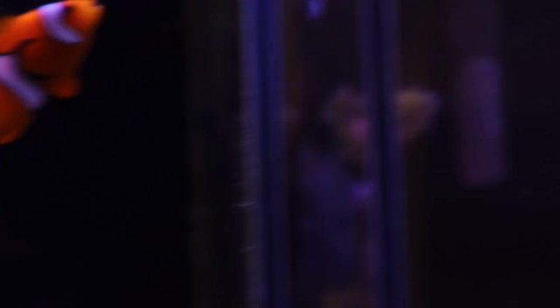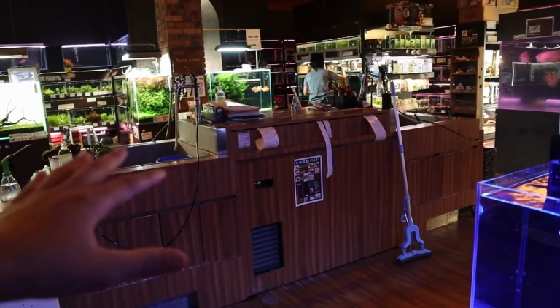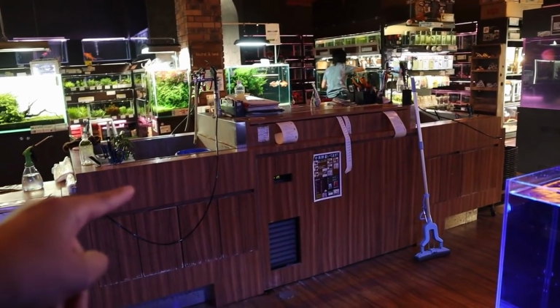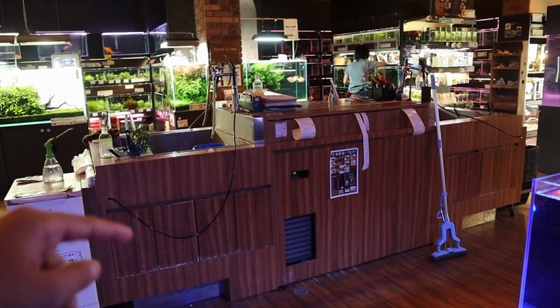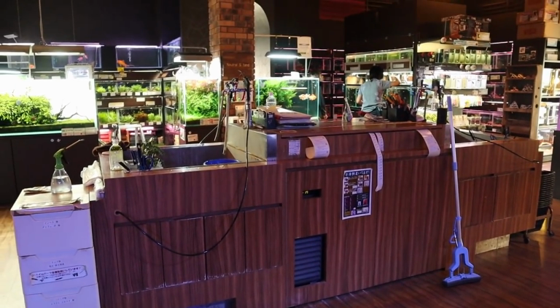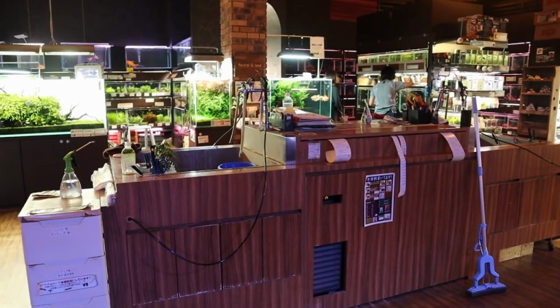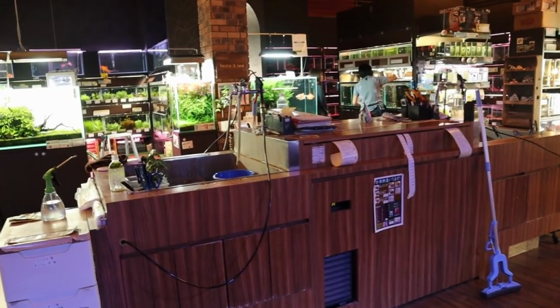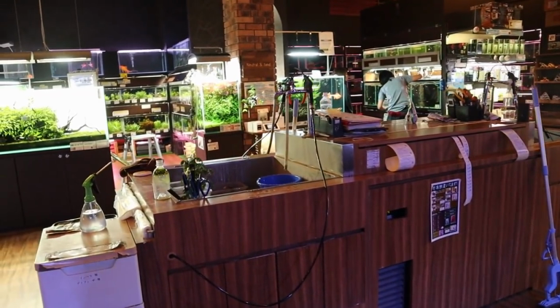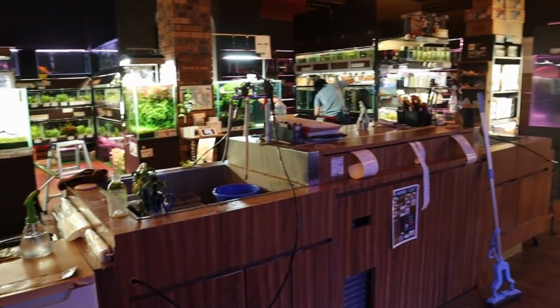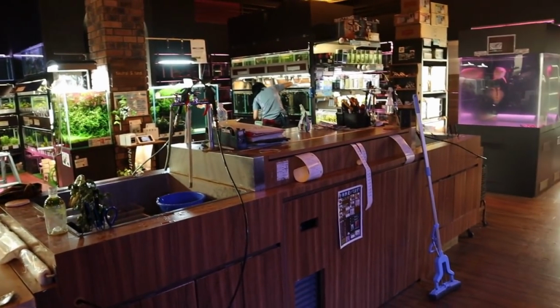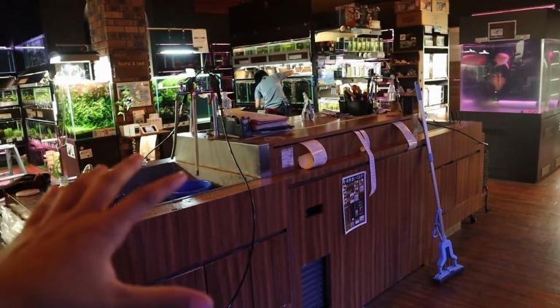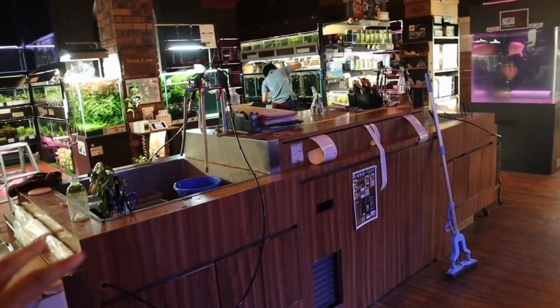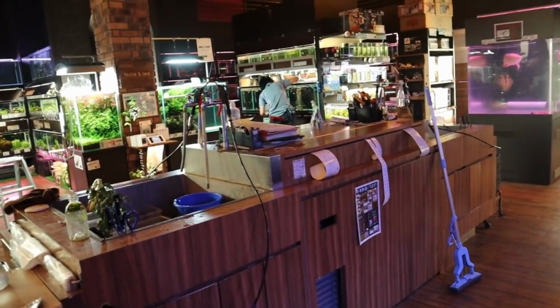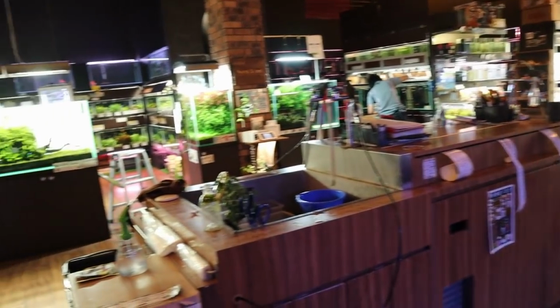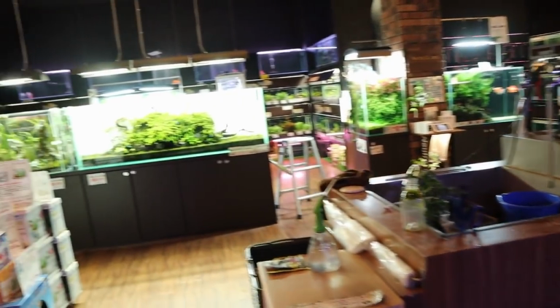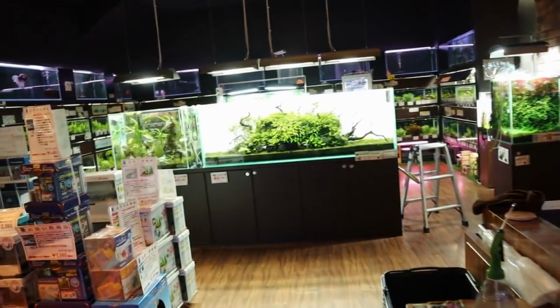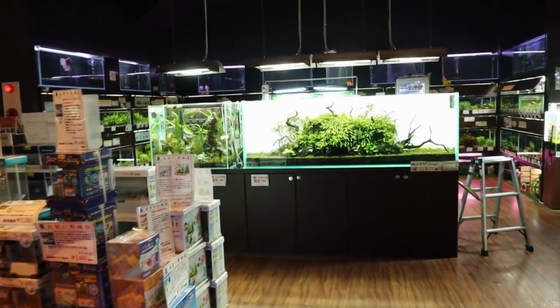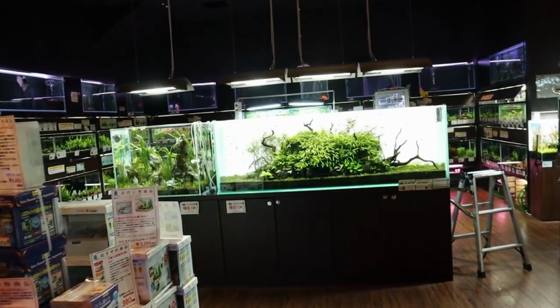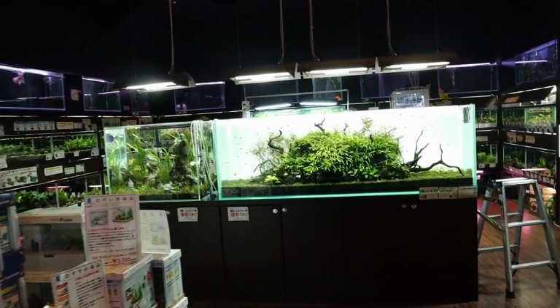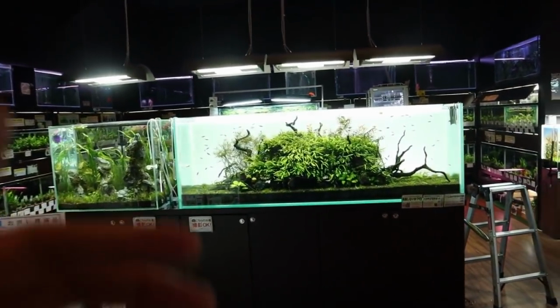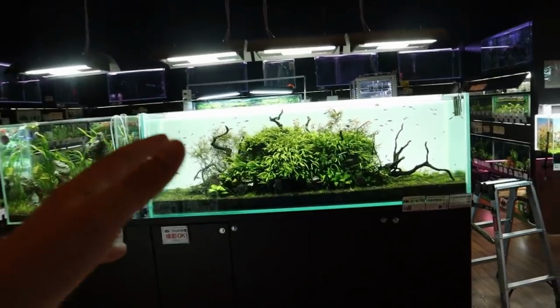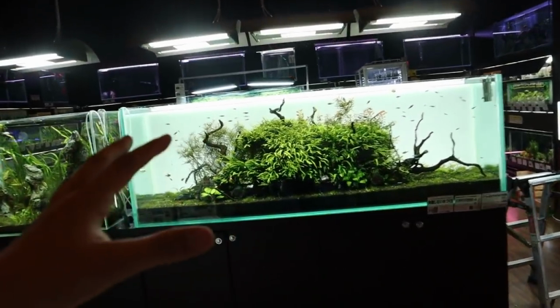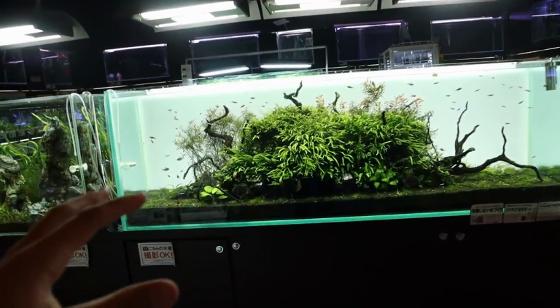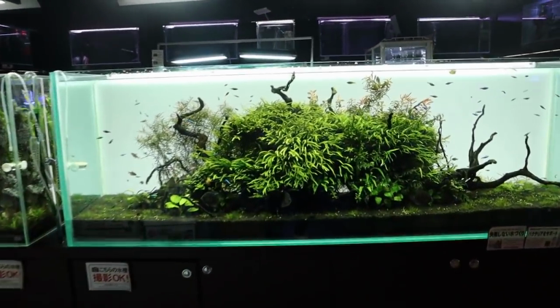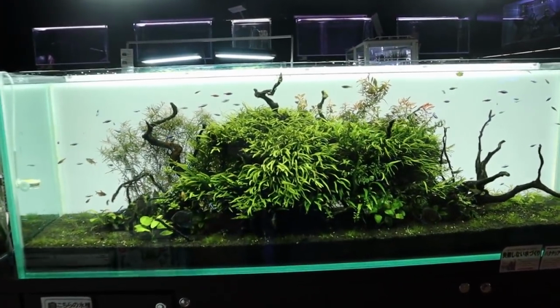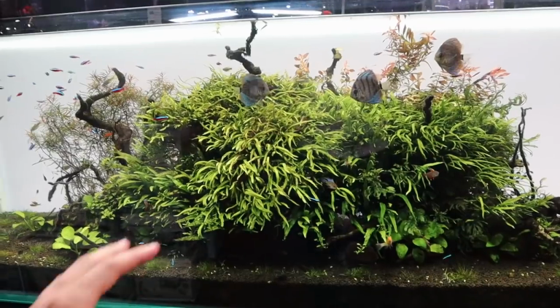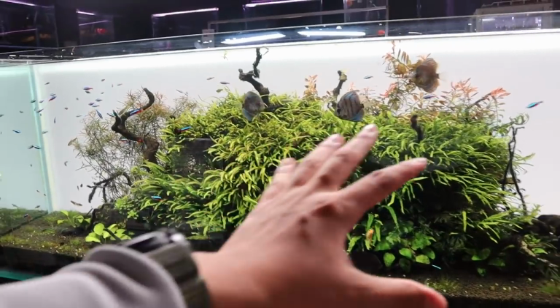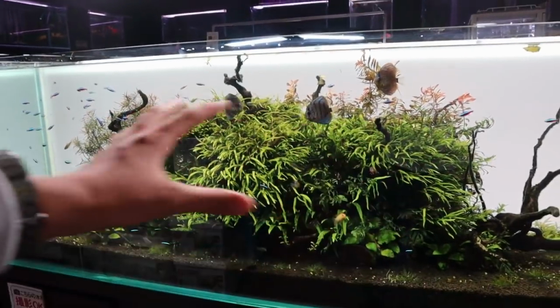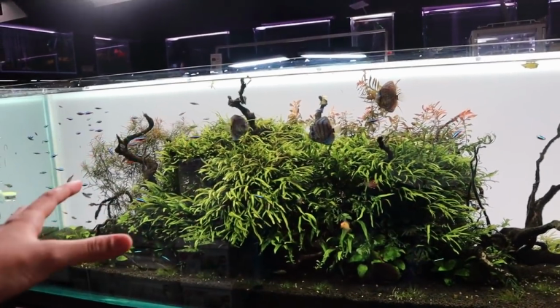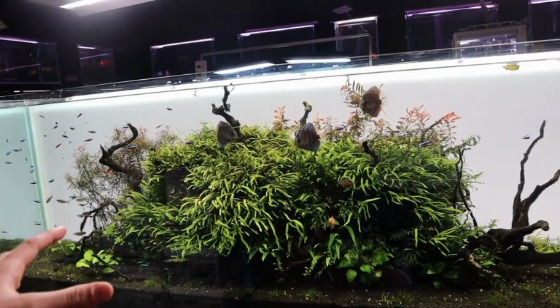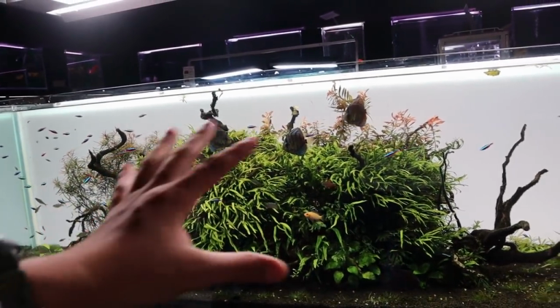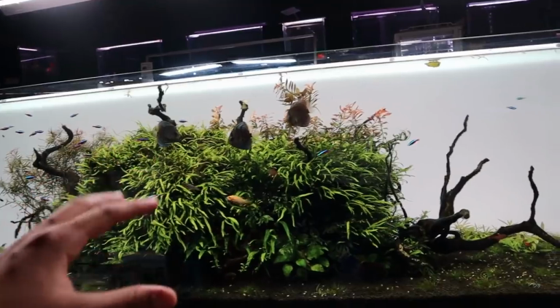In the middle here there's a really nice packing station - I've never seen a setup like this before, really cool. And then here is an amazing planted tank. It looks like a huge jungle island right in the middle.